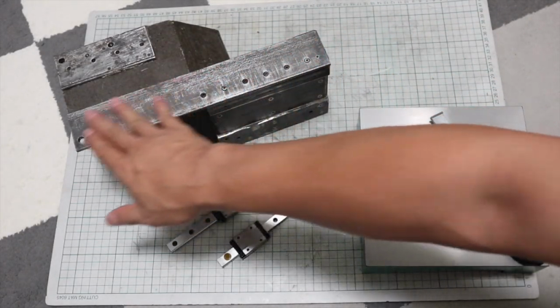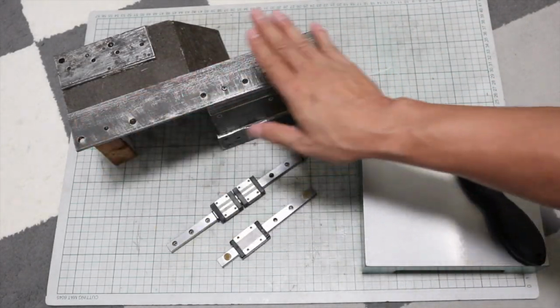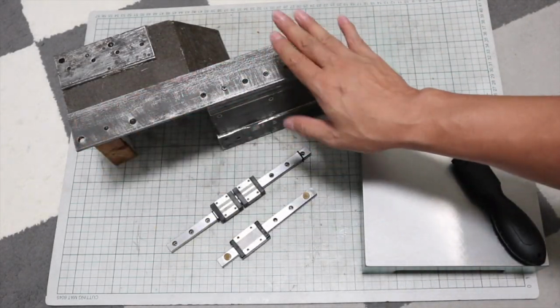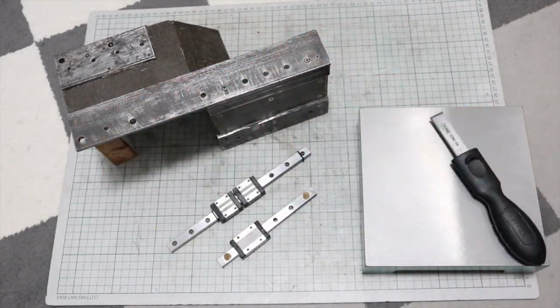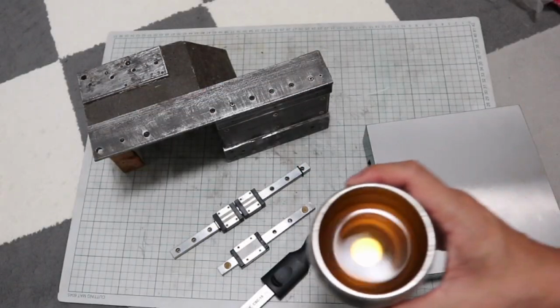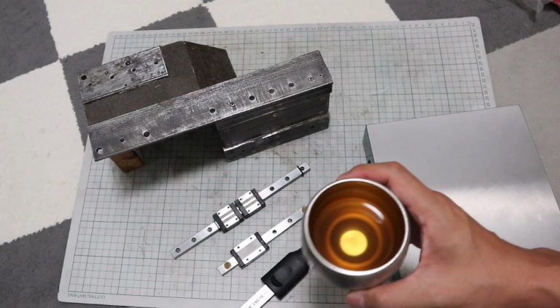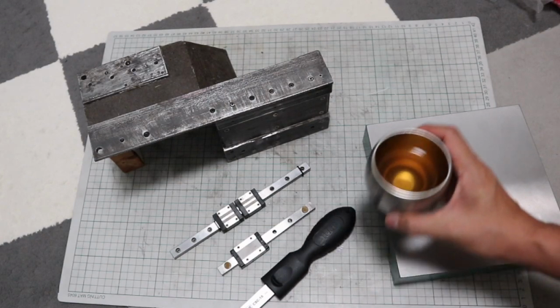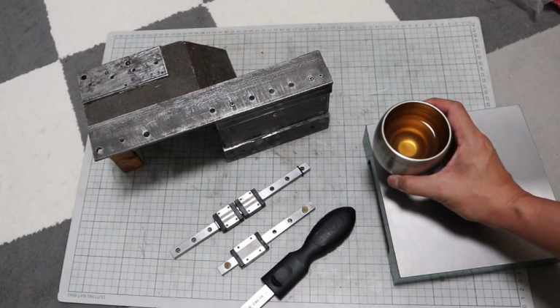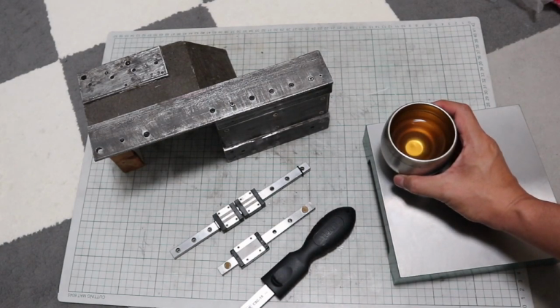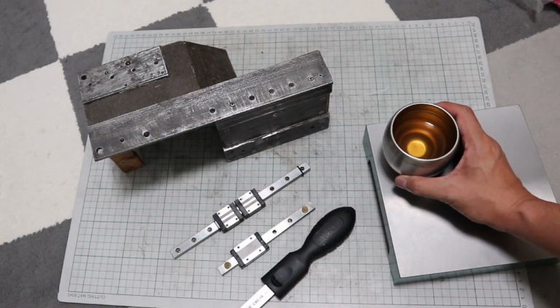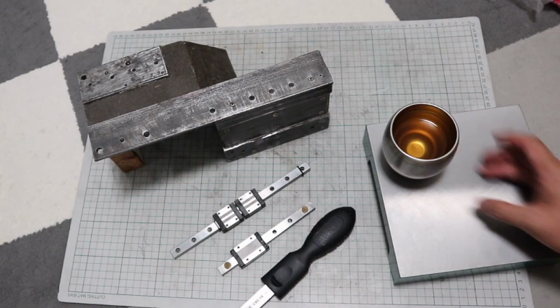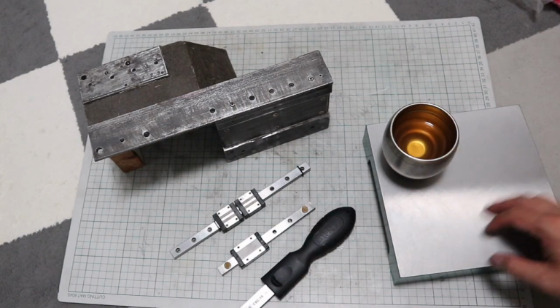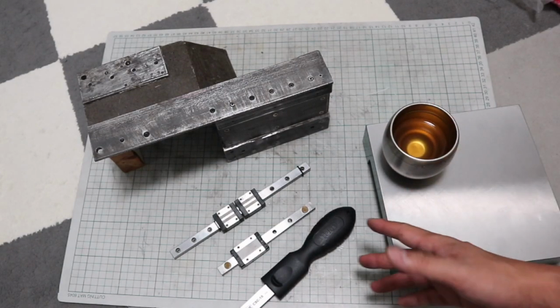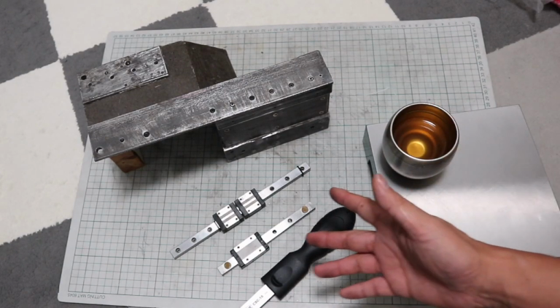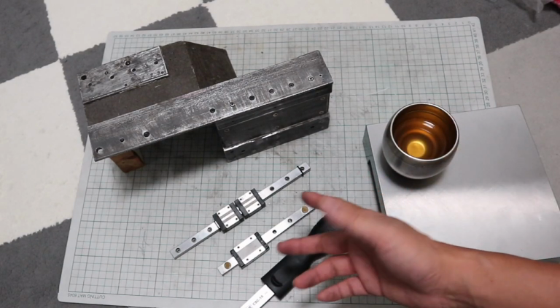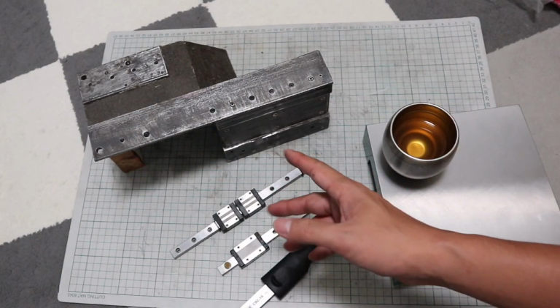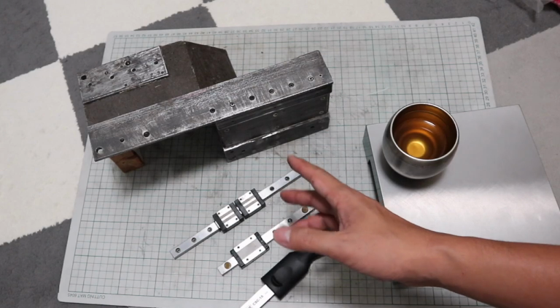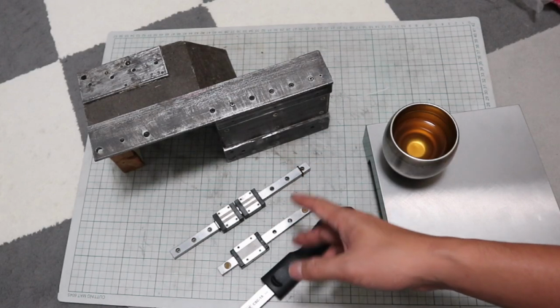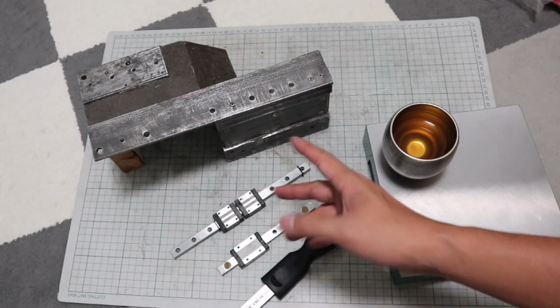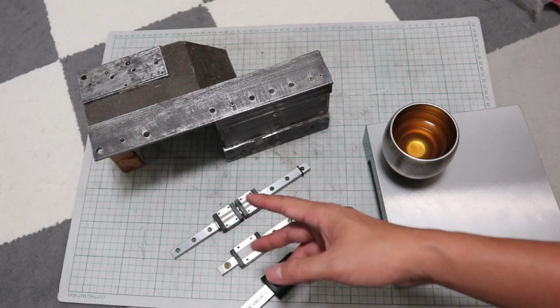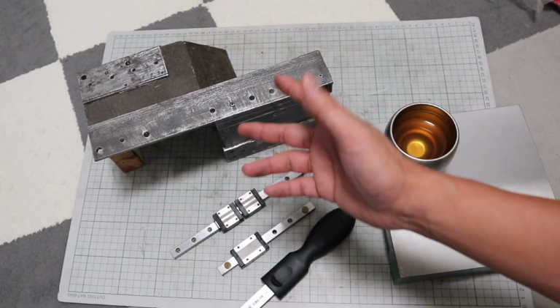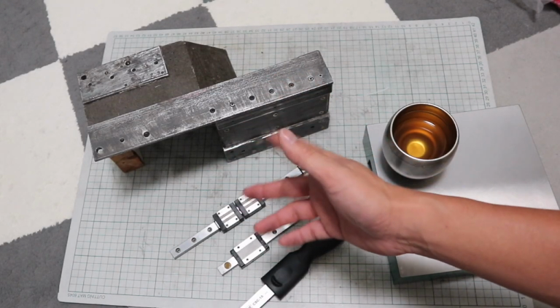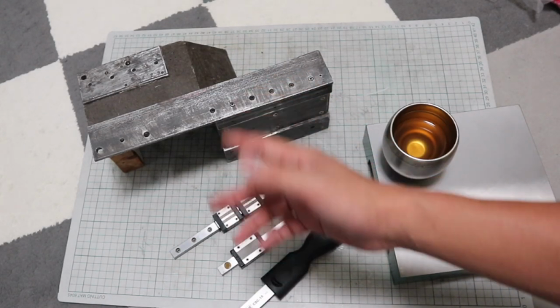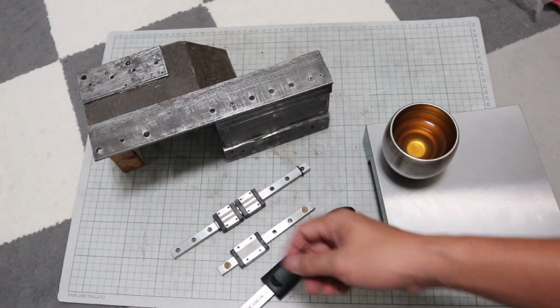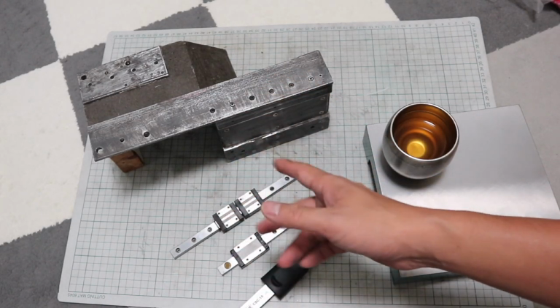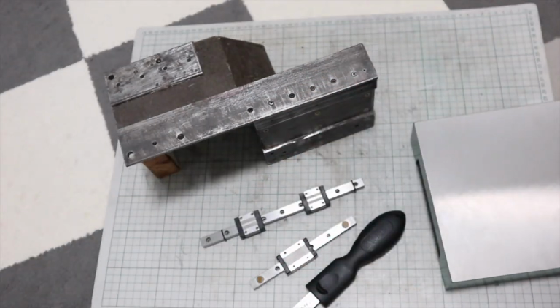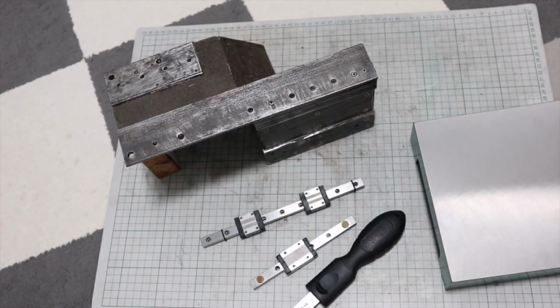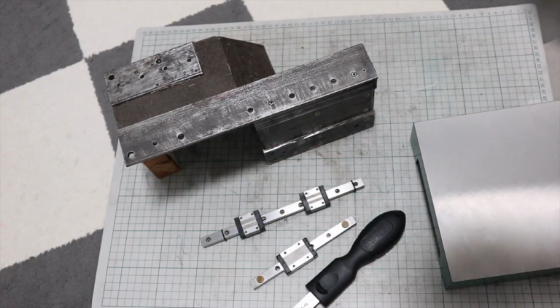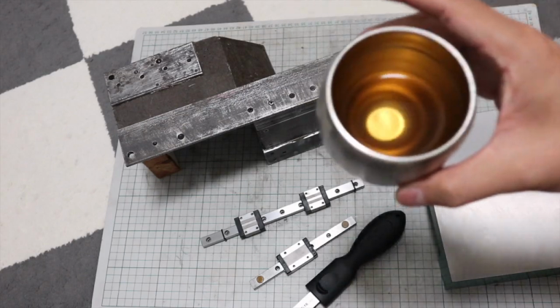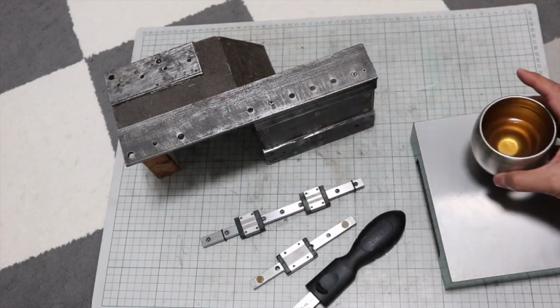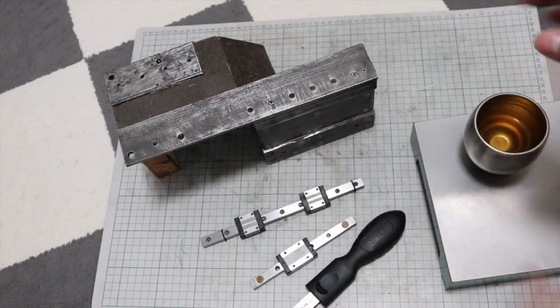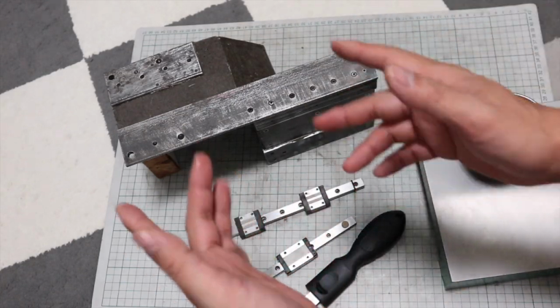To be honest, I am new to scraping. I don't know if it will work, but it should be much better than just using this inaccurate angle bar. Now let's try.